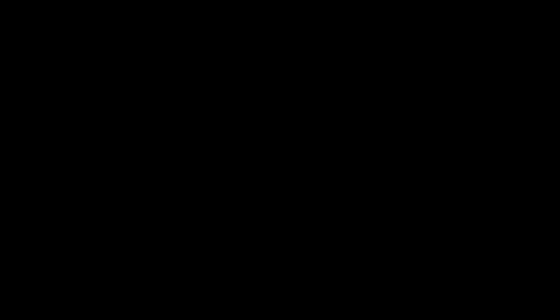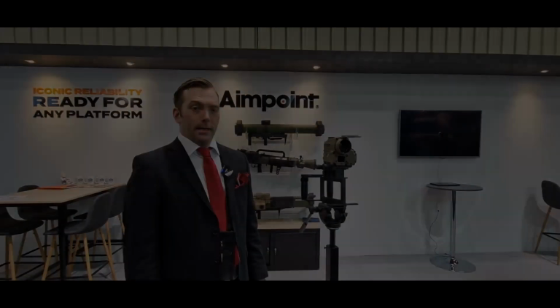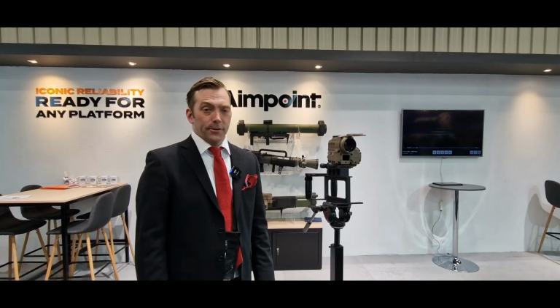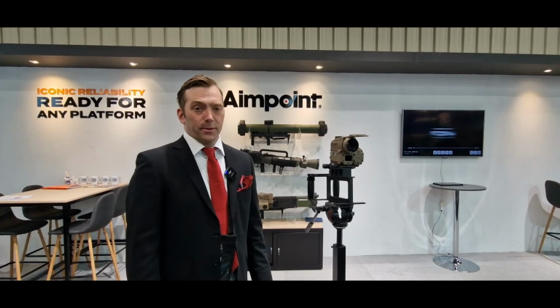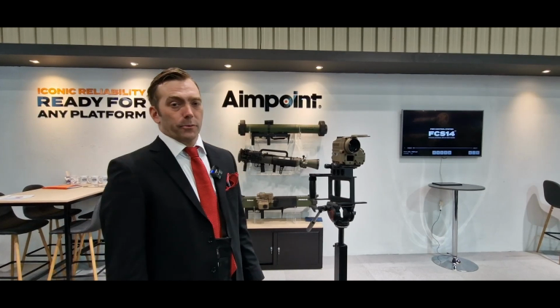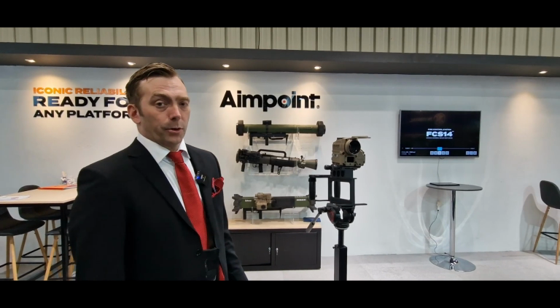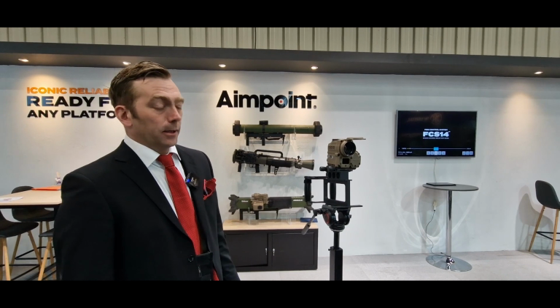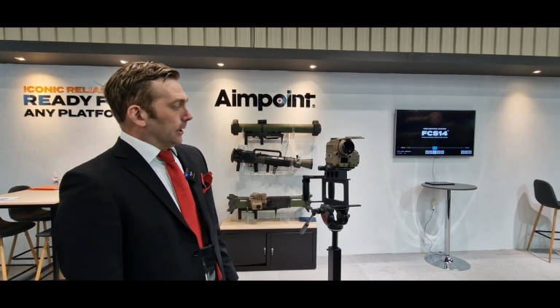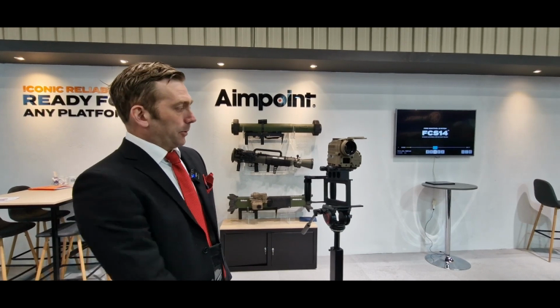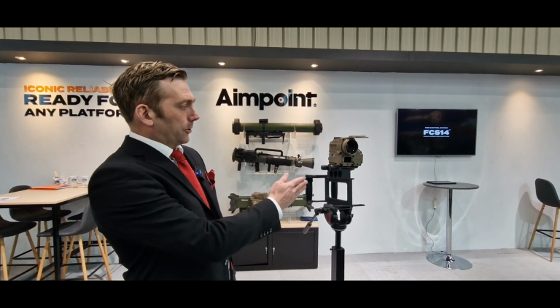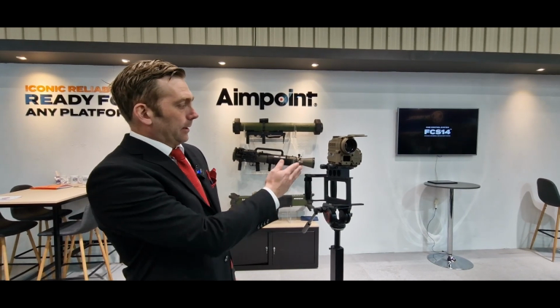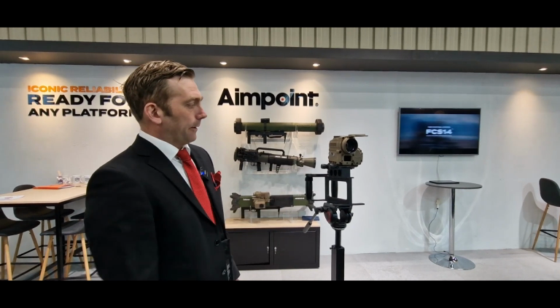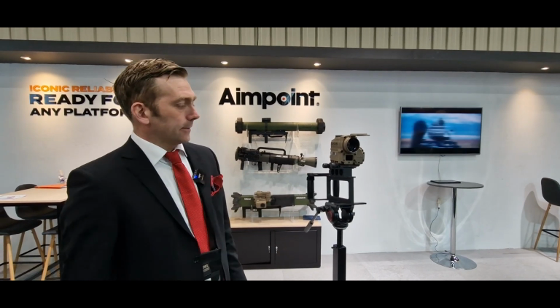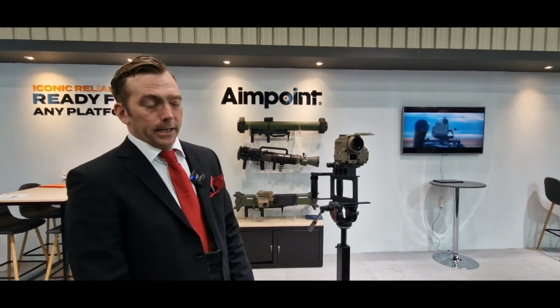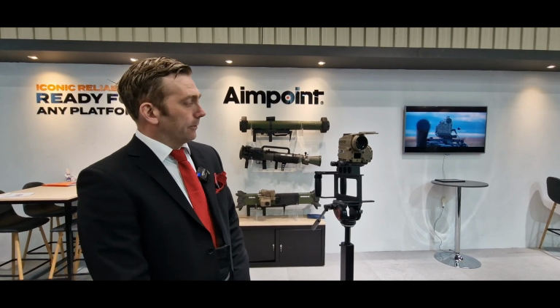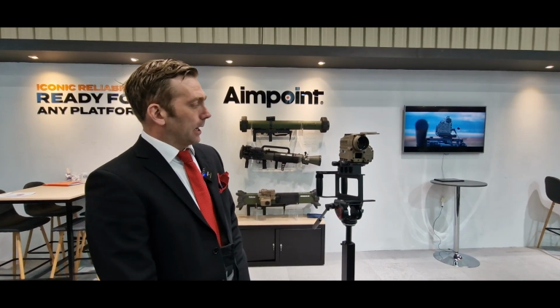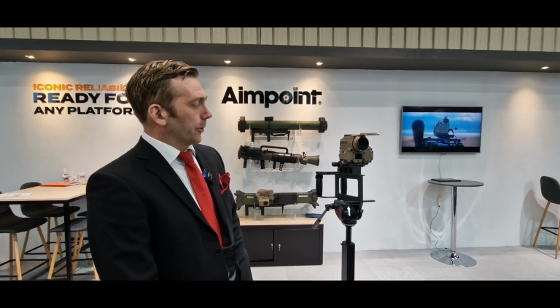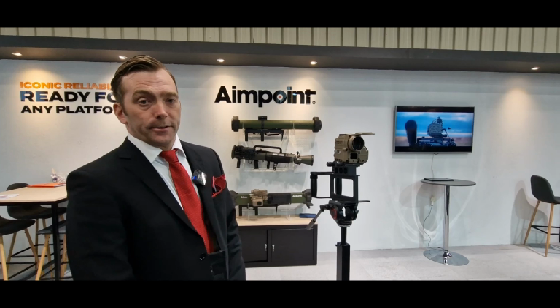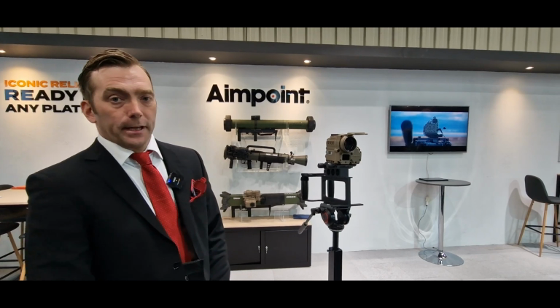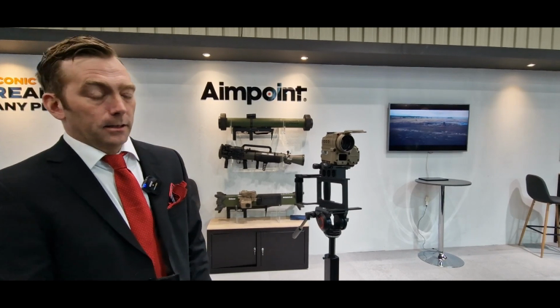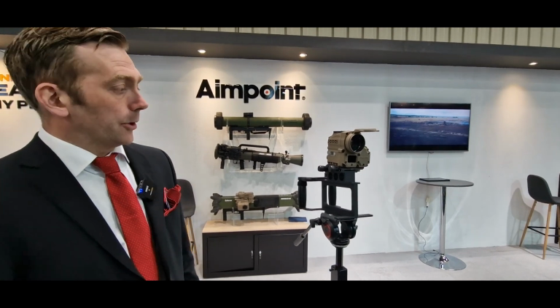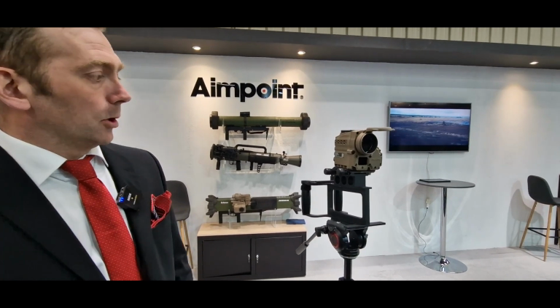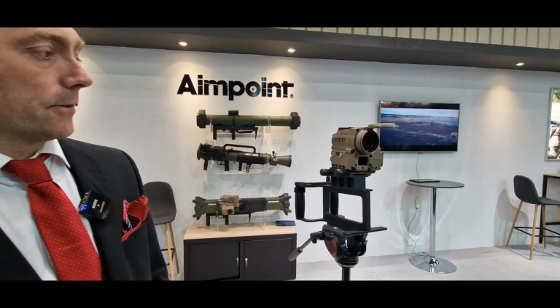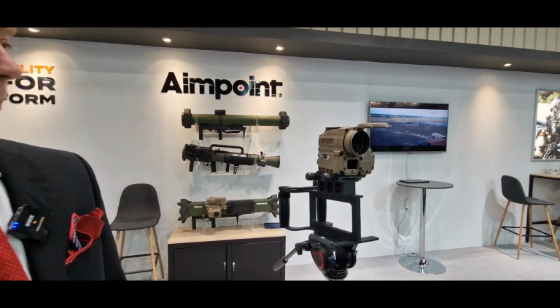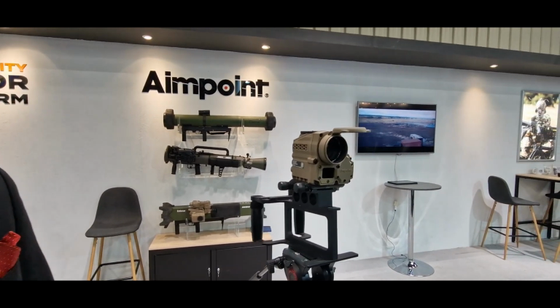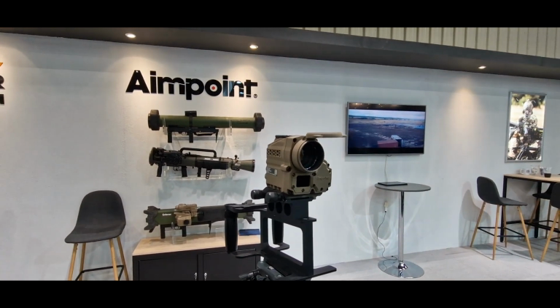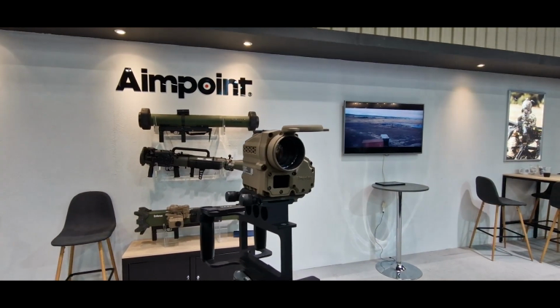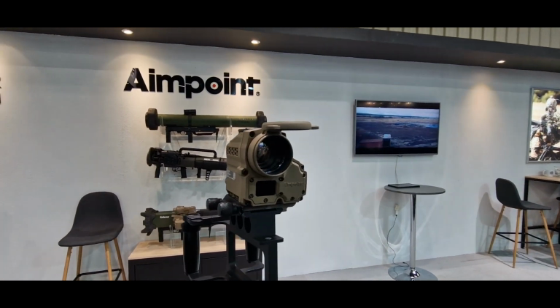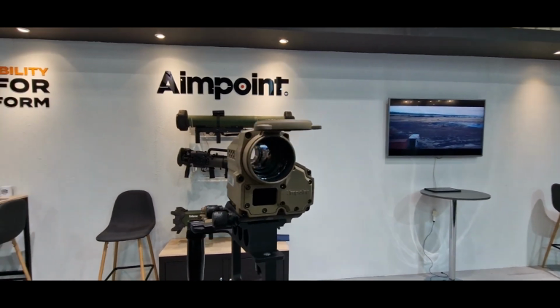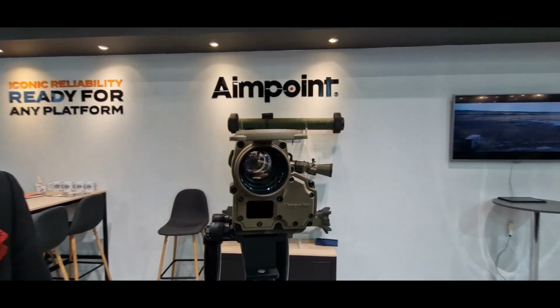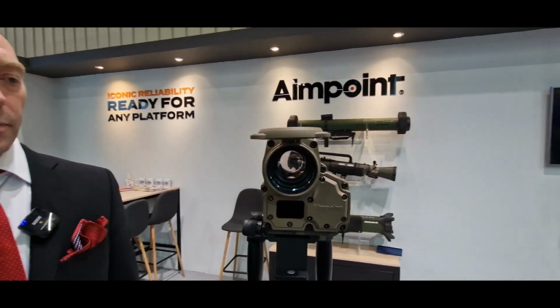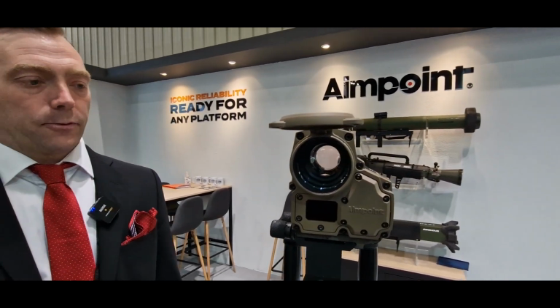Hello, my name is Anders Djebsen. I work for Aimpoint. I'm responsible for selling the FCS. Here we have our new FCS-14, our new multi-weapon sight for basically all heavy weapons platforms.